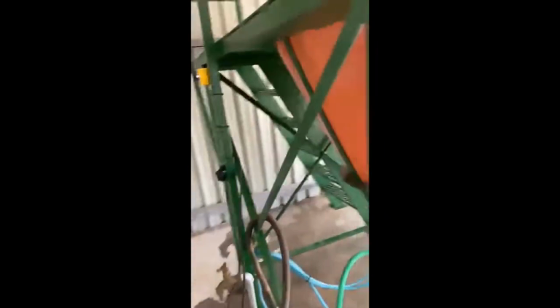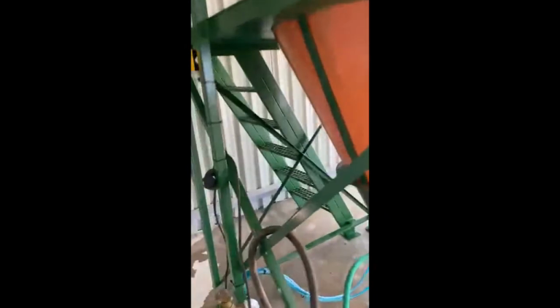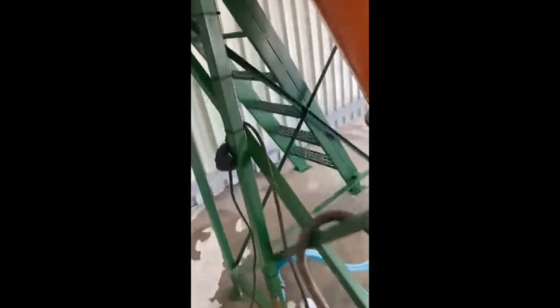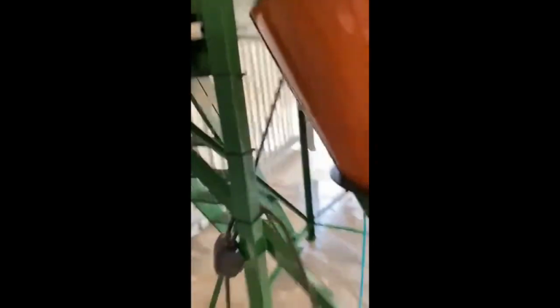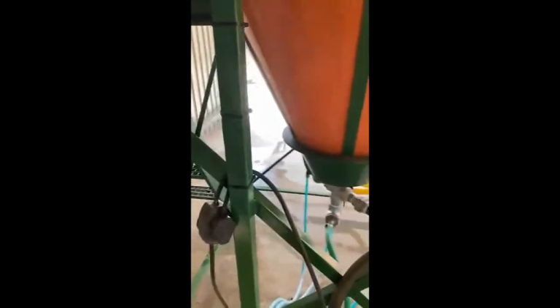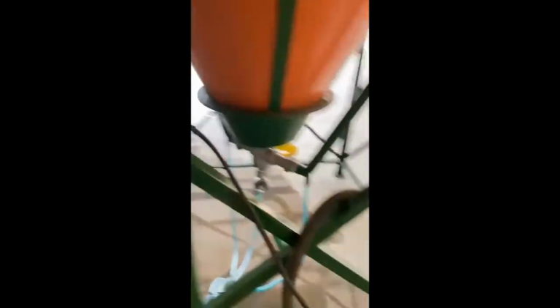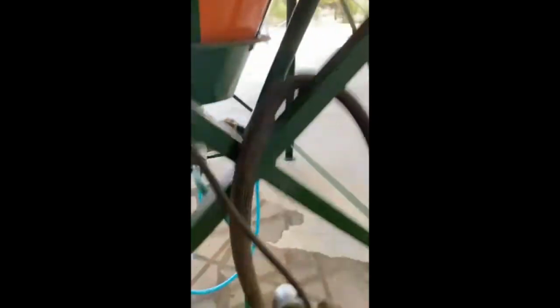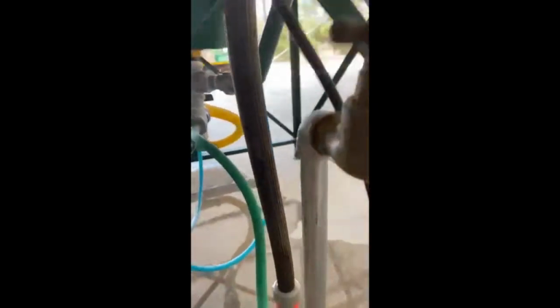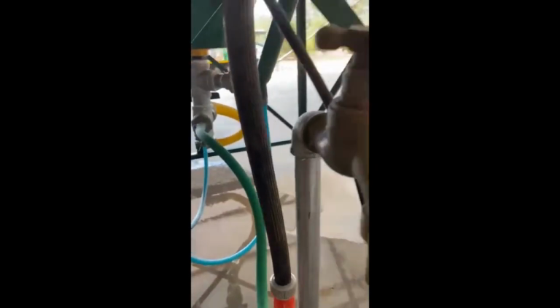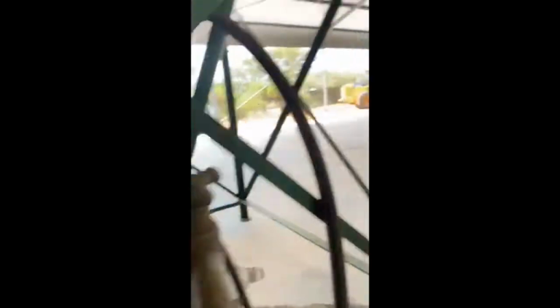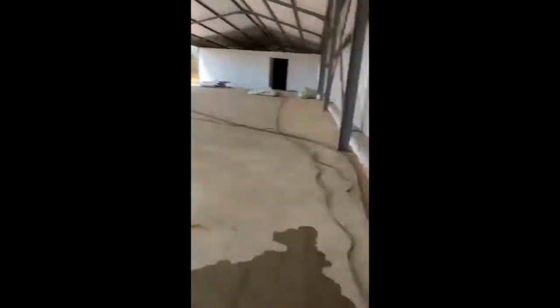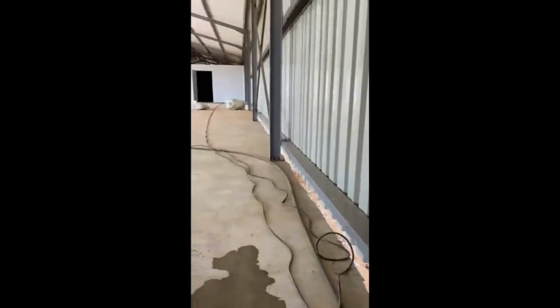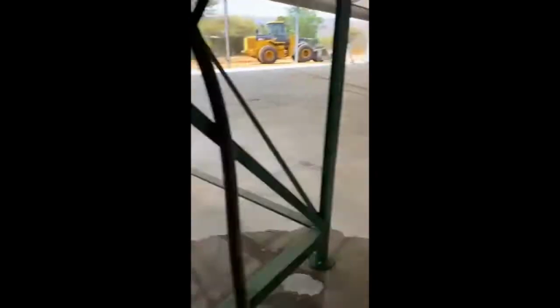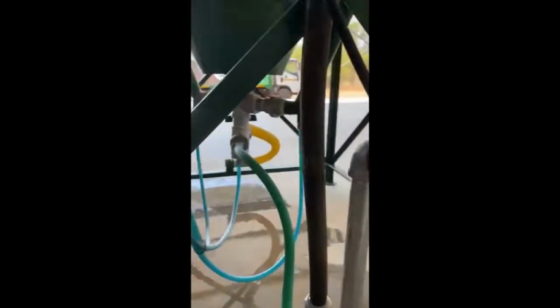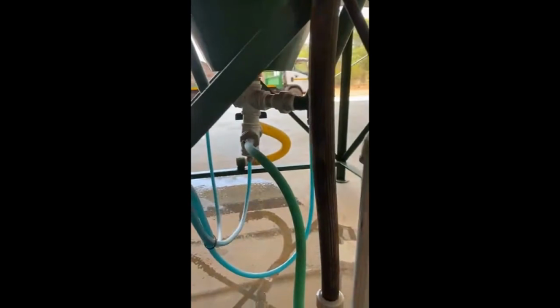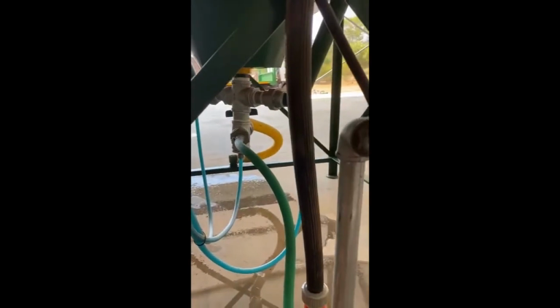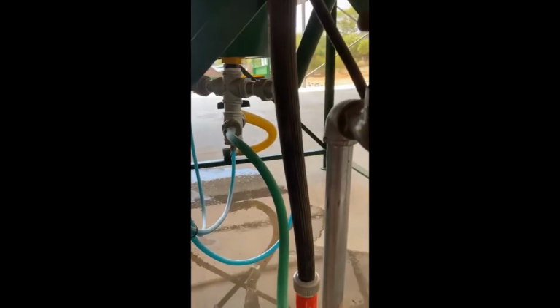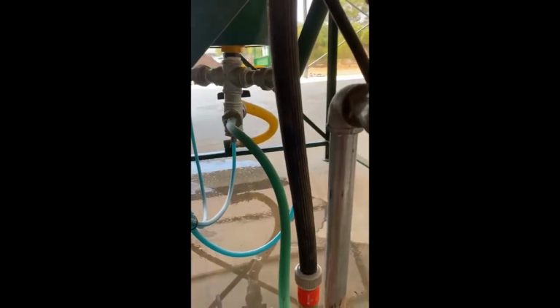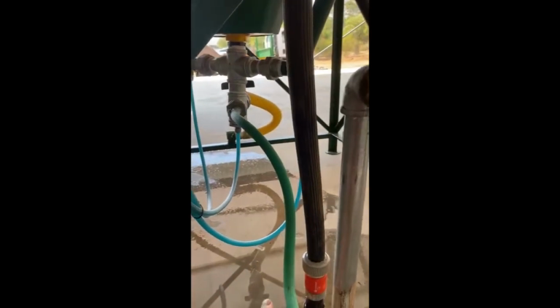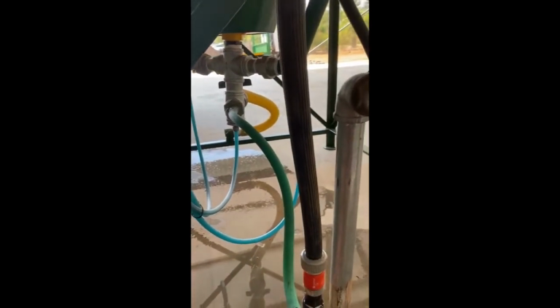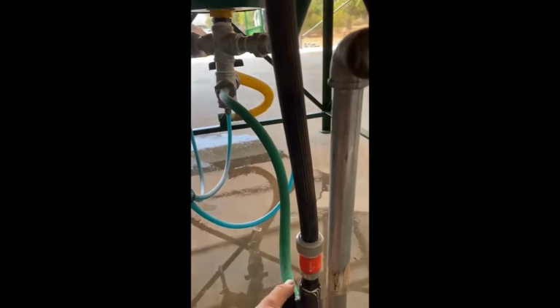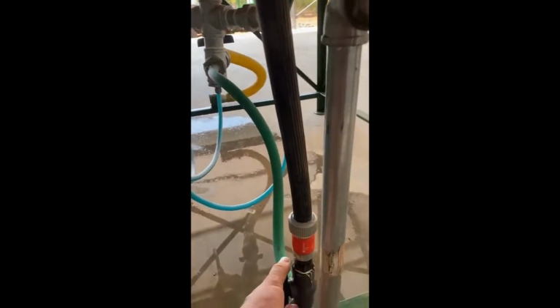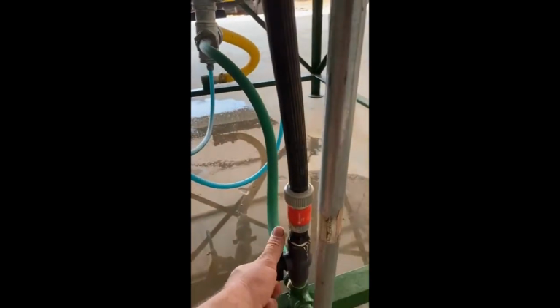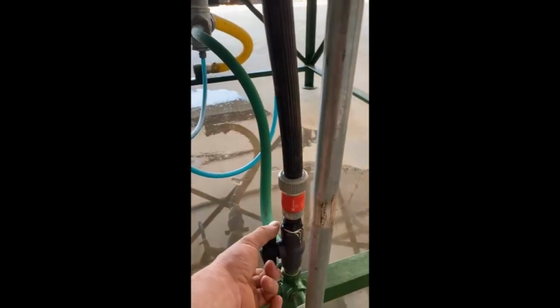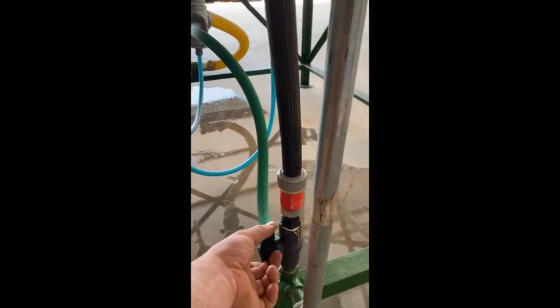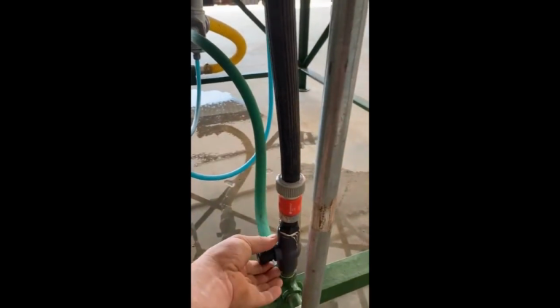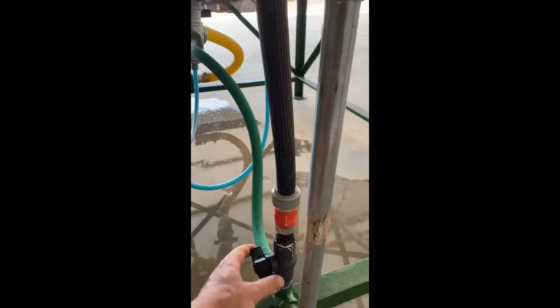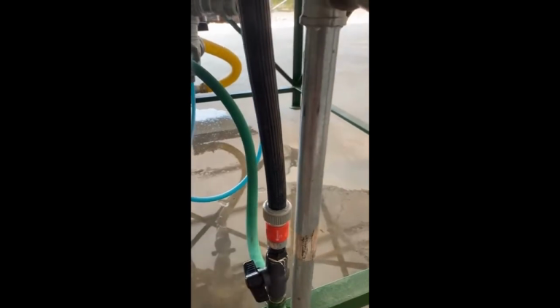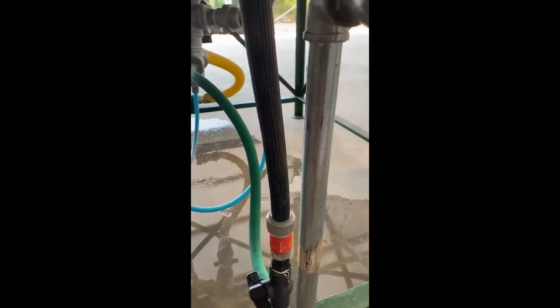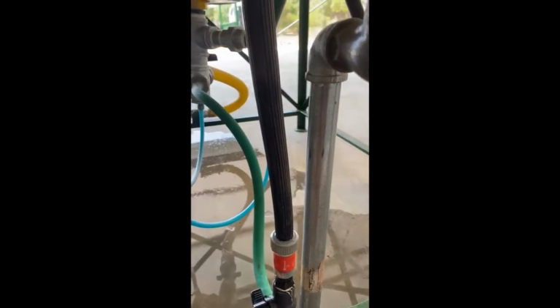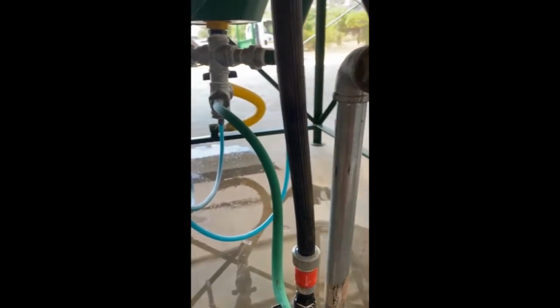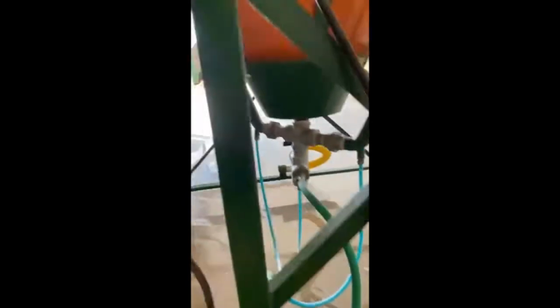You fill it from here — just get plugged to your hose pipe. It takes a normal Gardena fitting. You fill it up and then when it's full you close it.